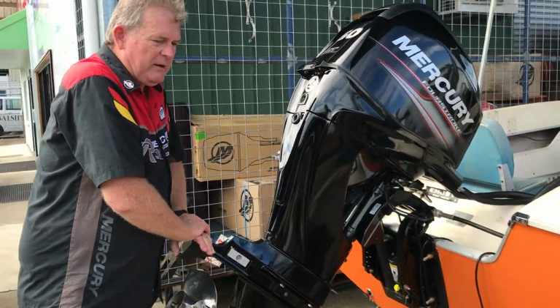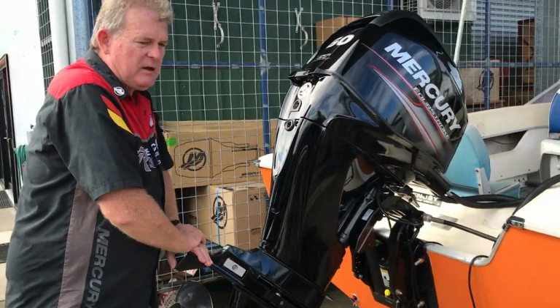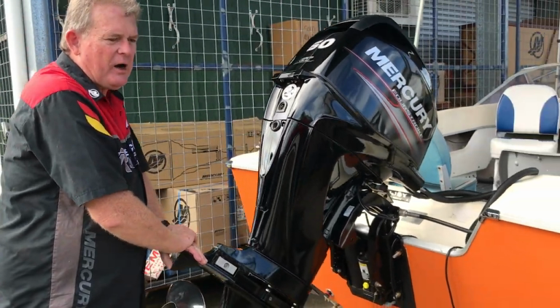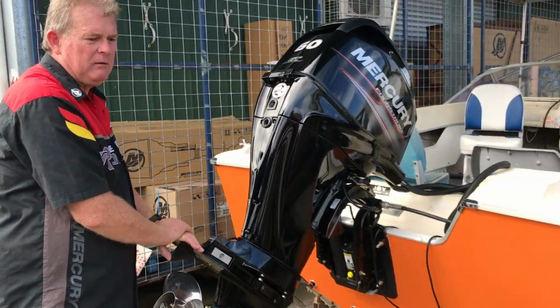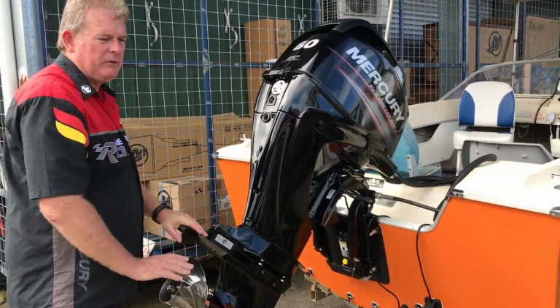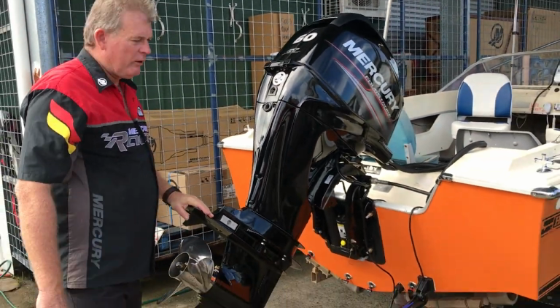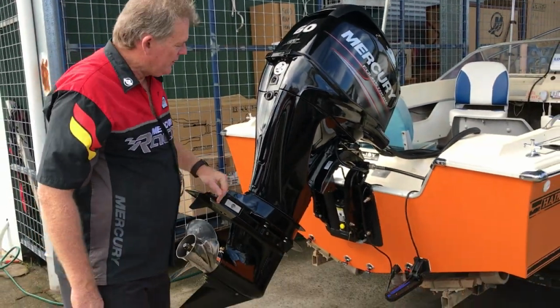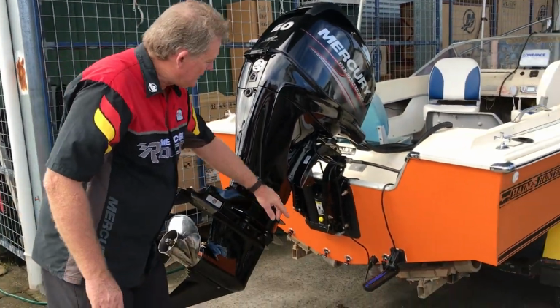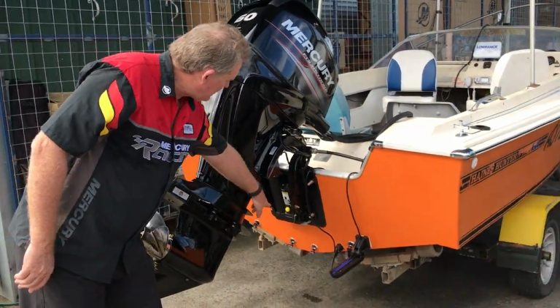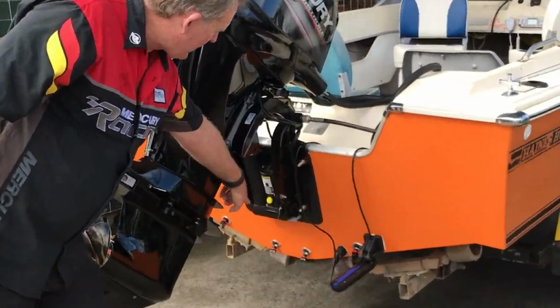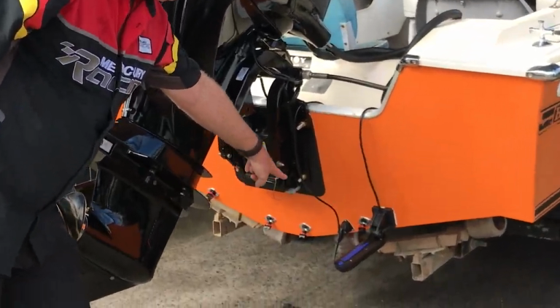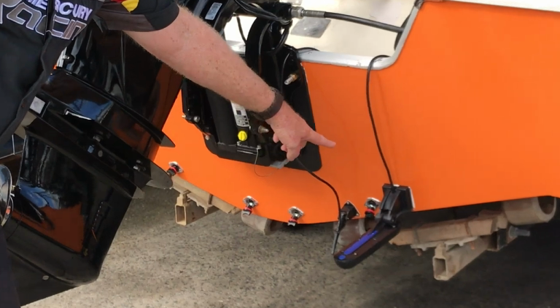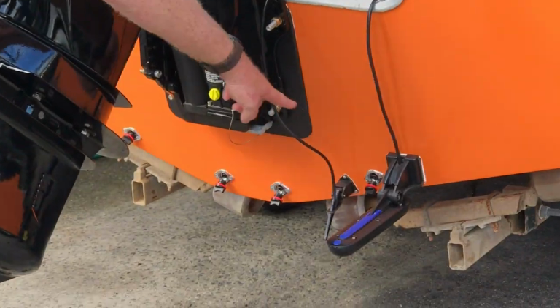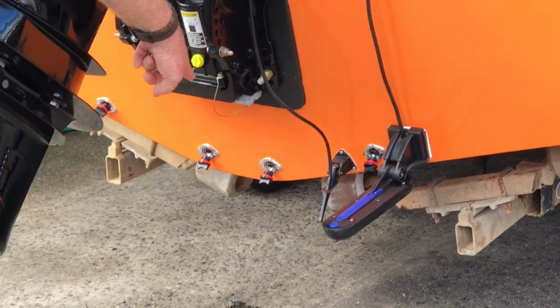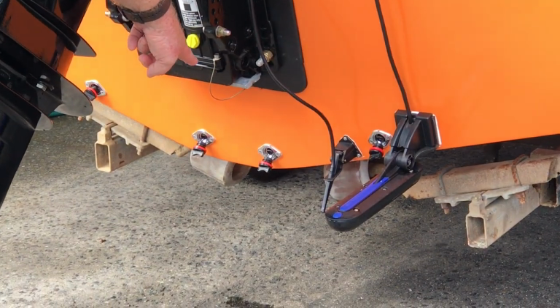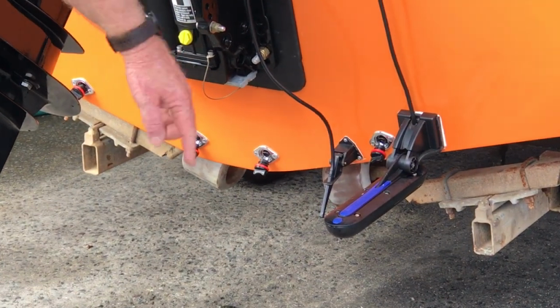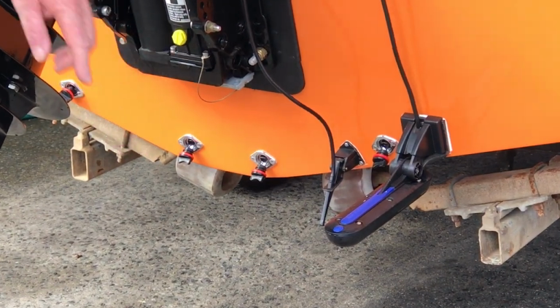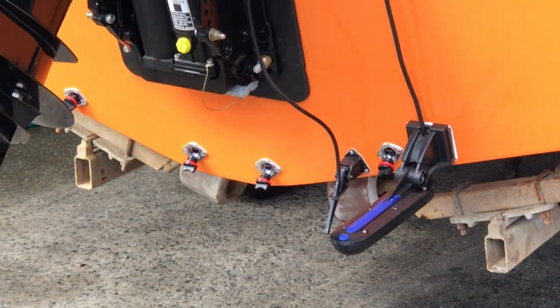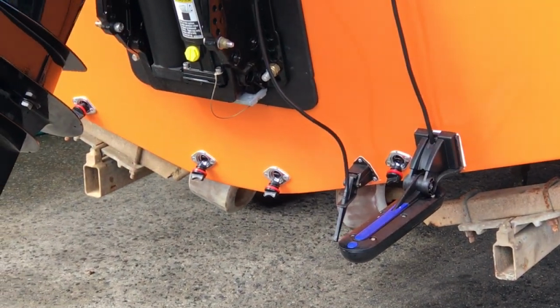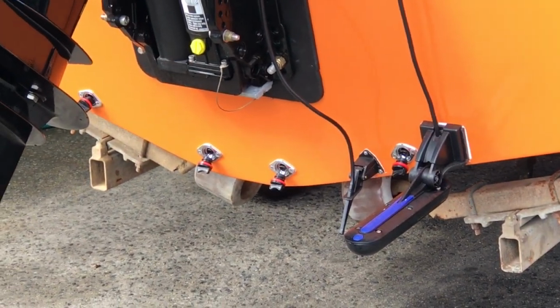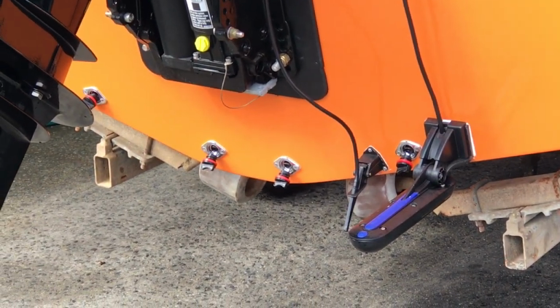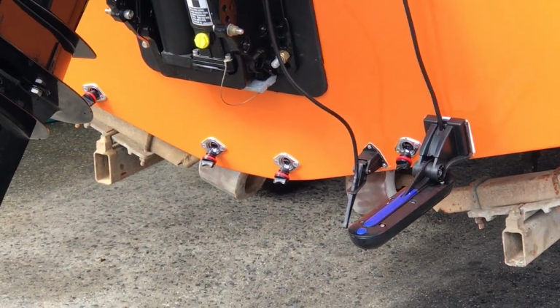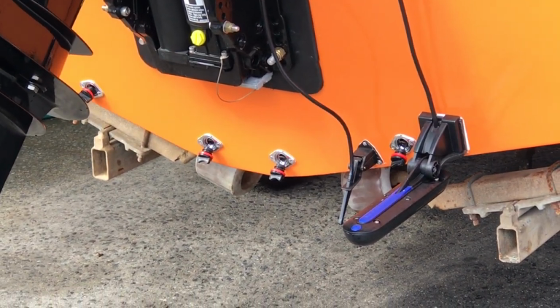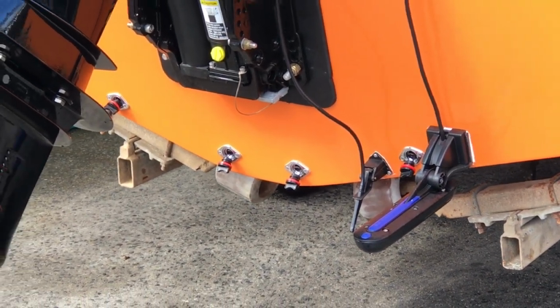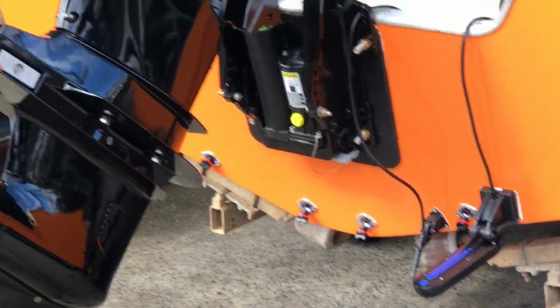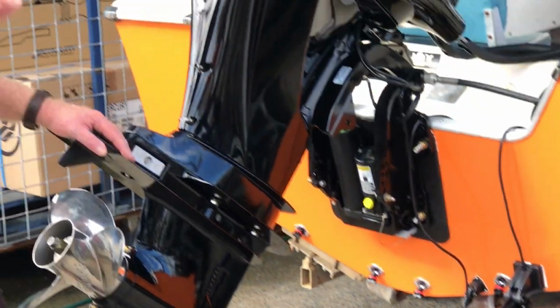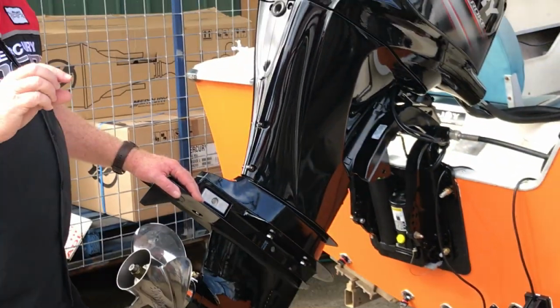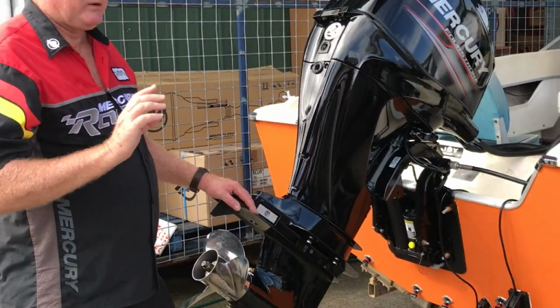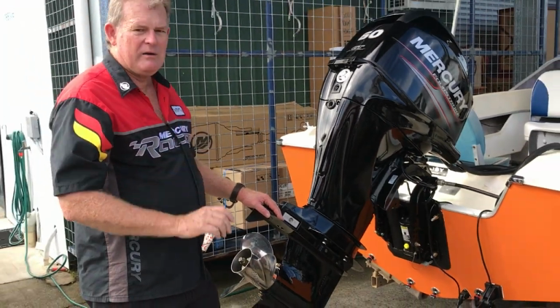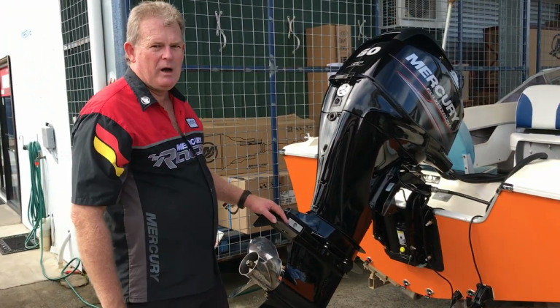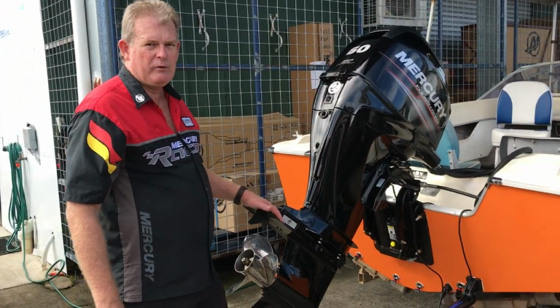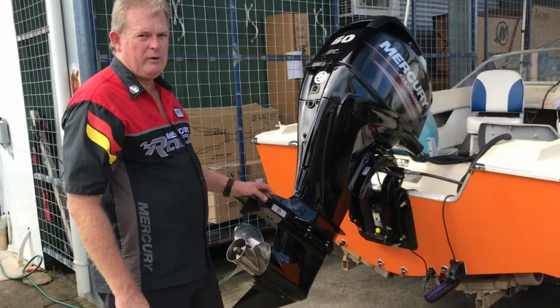Another telltale sign is in the bung holes in the bottom — you can see a brown stain running out along the back of the boat. That's a dead giveaway for dry rot.